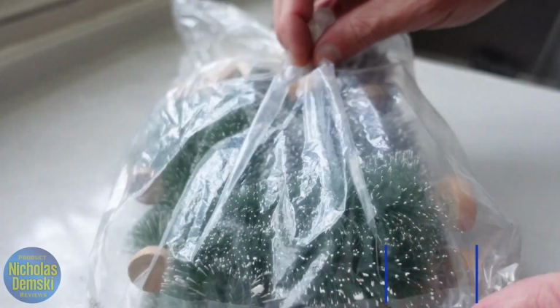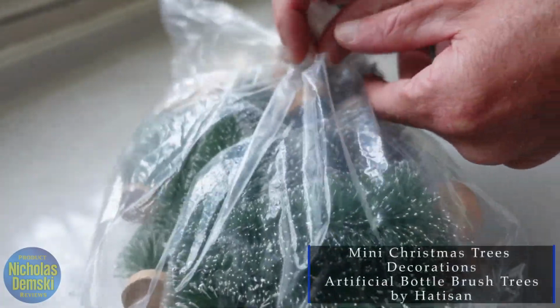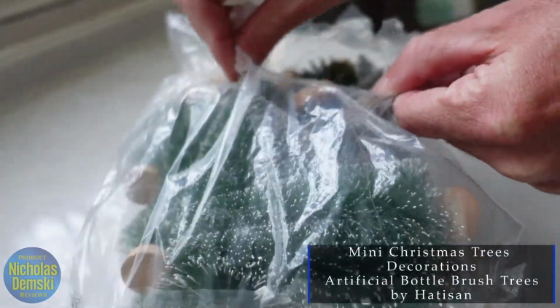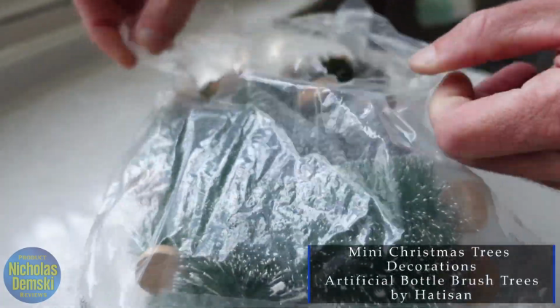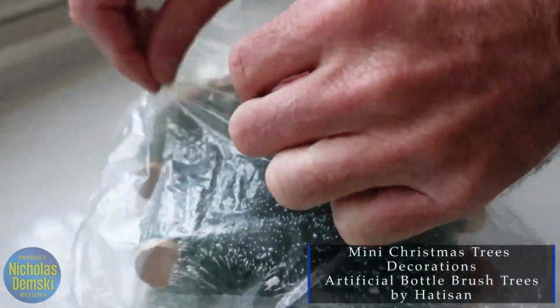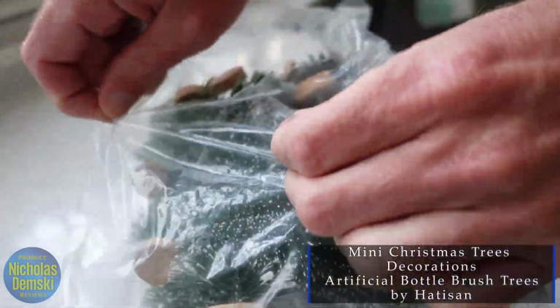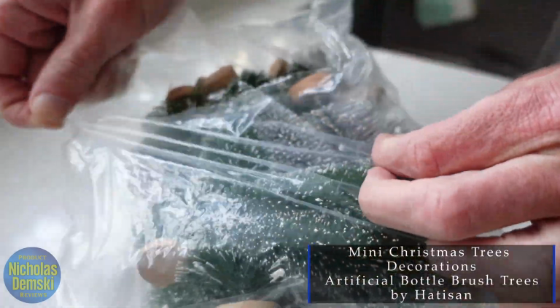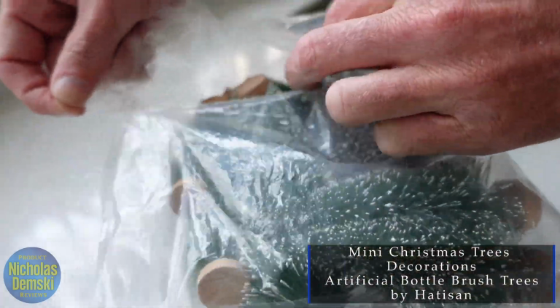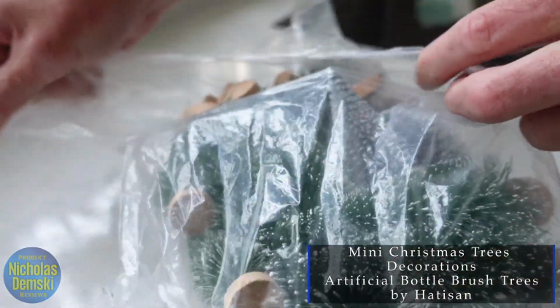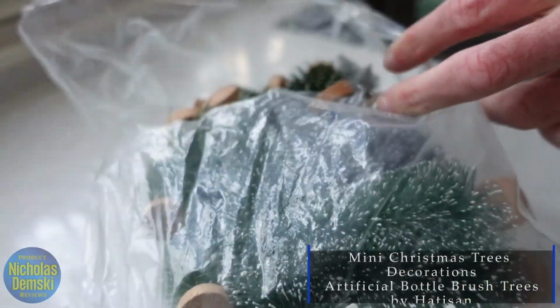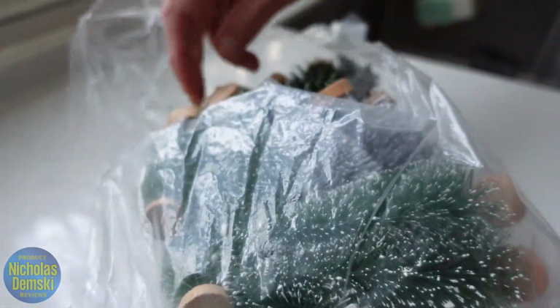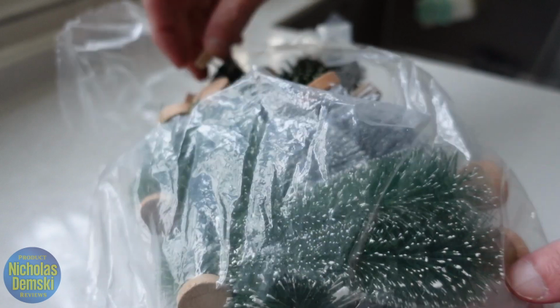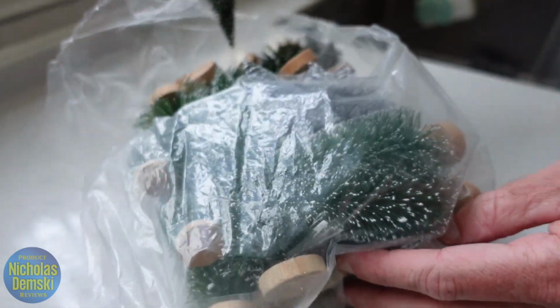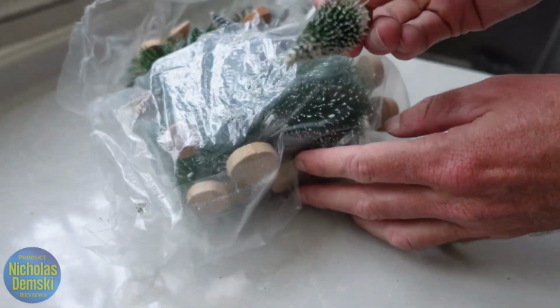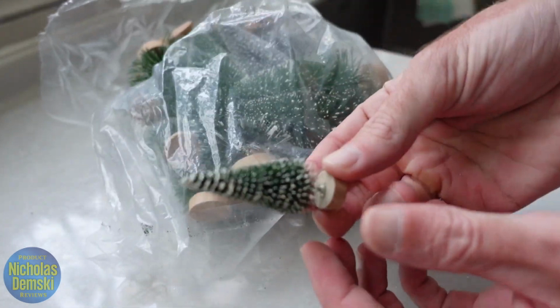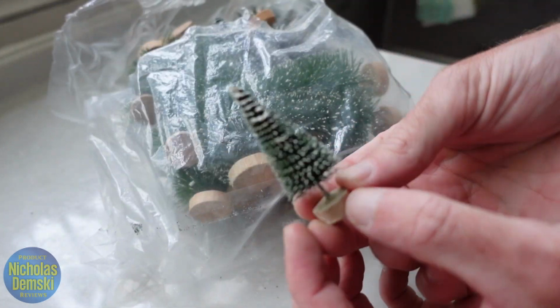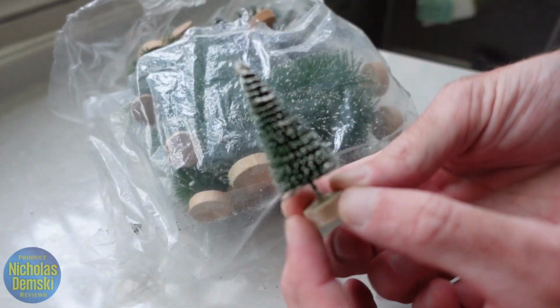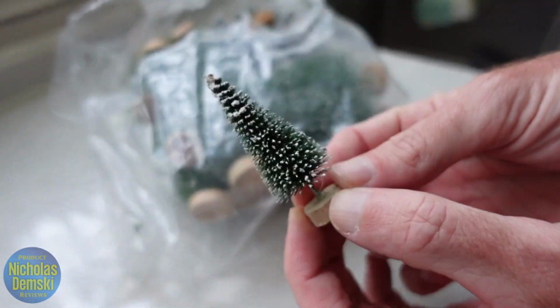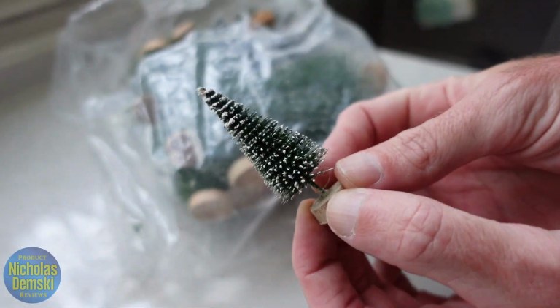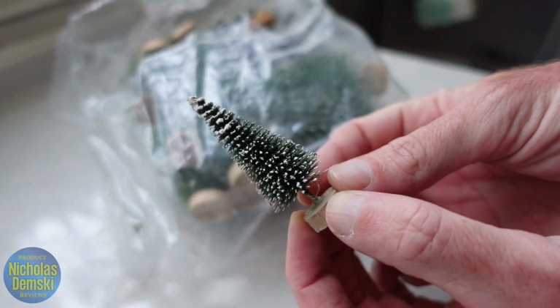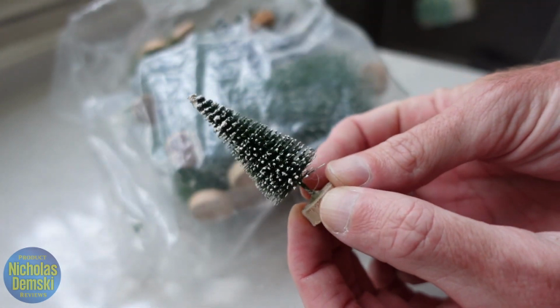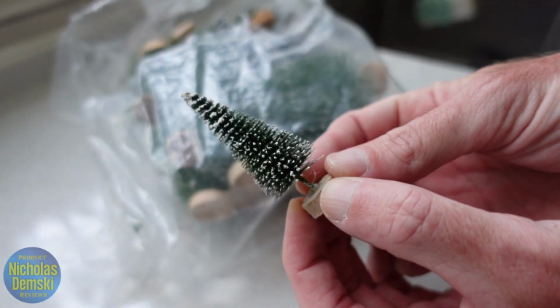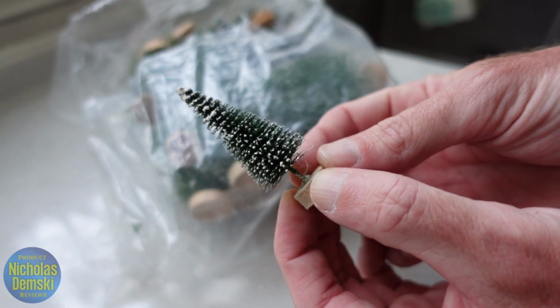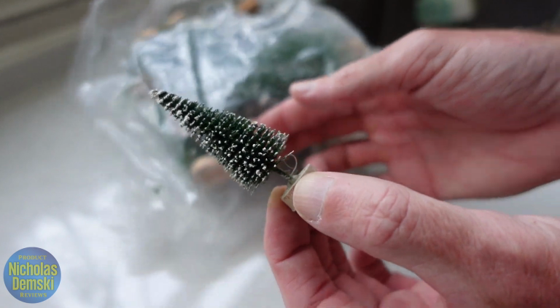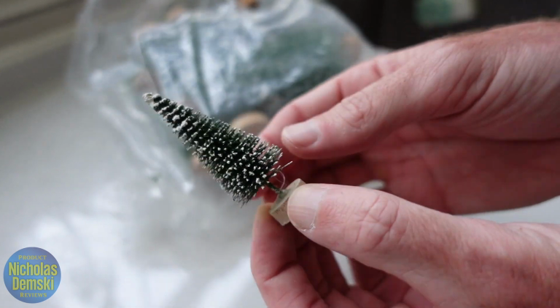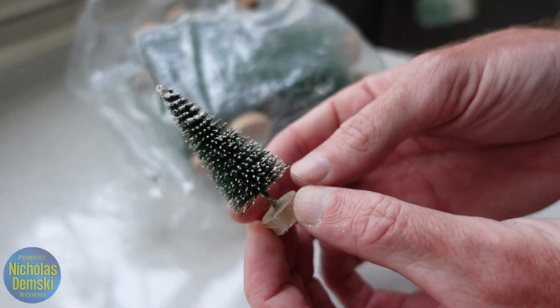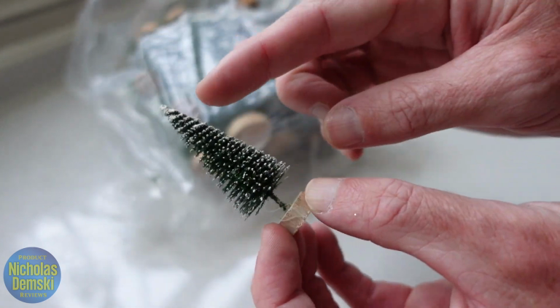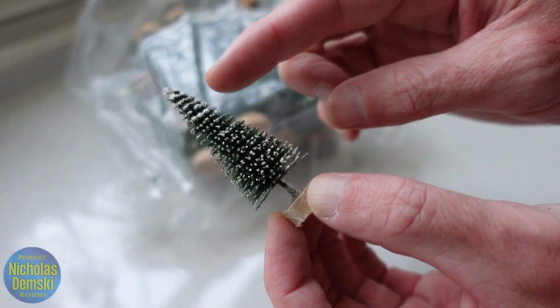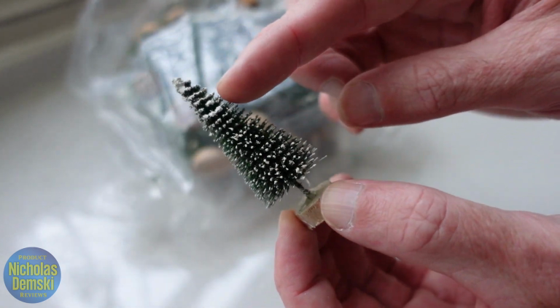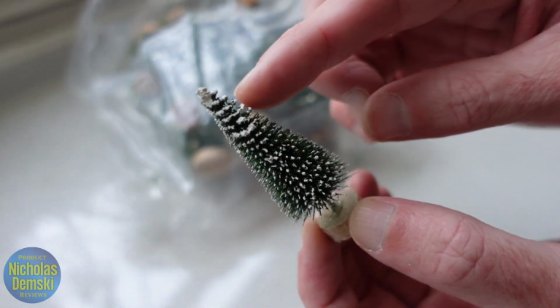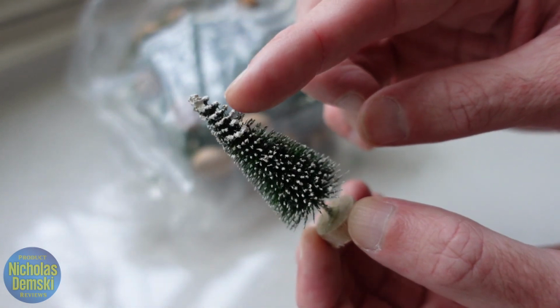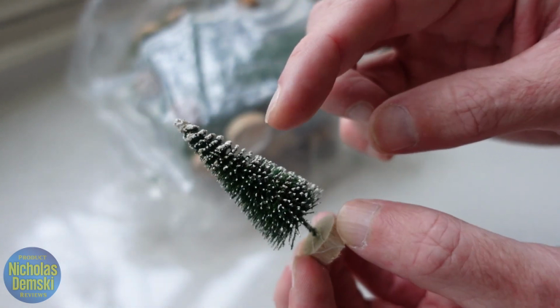So here's the little Christmas trees. They come in this little bag right here. Let's get them open up real quick so we can take a closer look at them. Right away, you can see that we have different sizes of them. First is this little small size right here. We'll set that over to the side in a moment, but you can see all the little frosting on it.